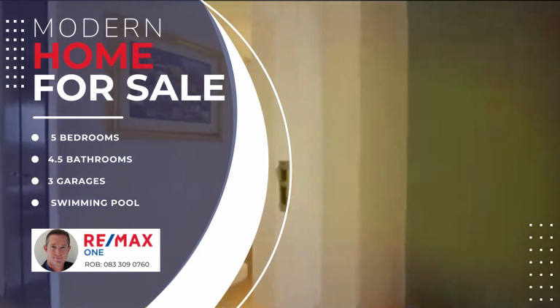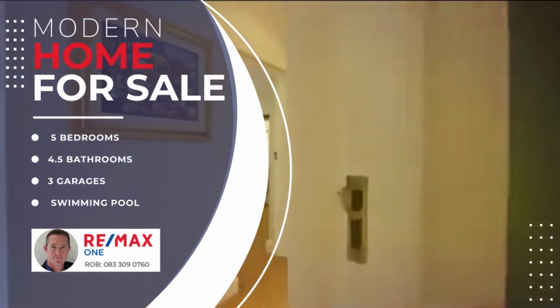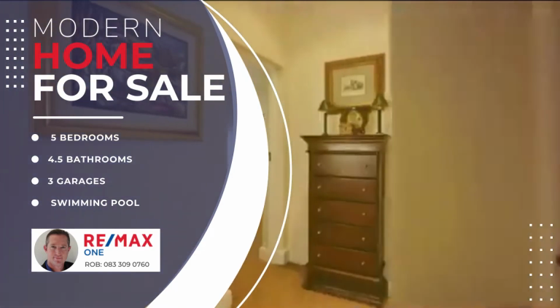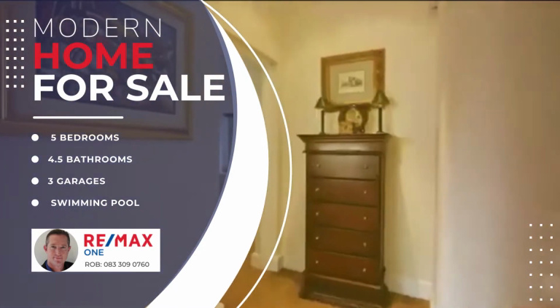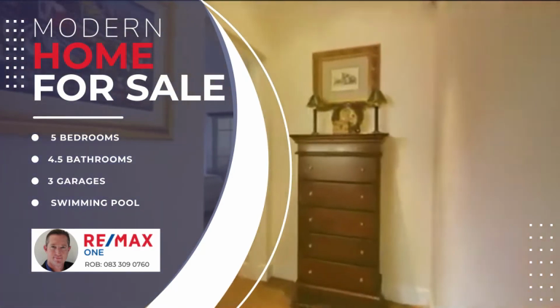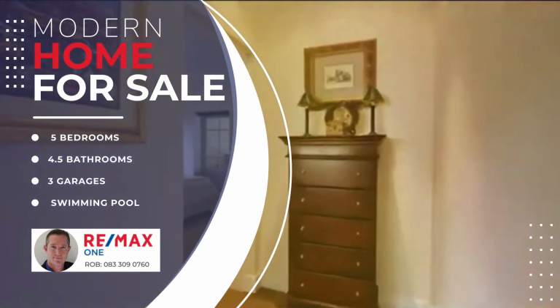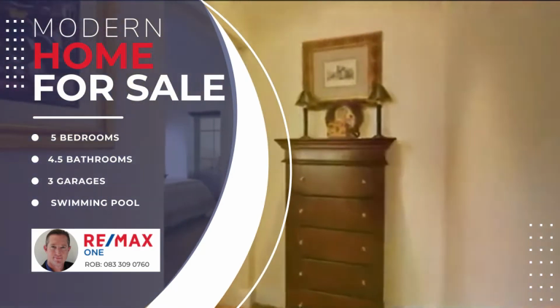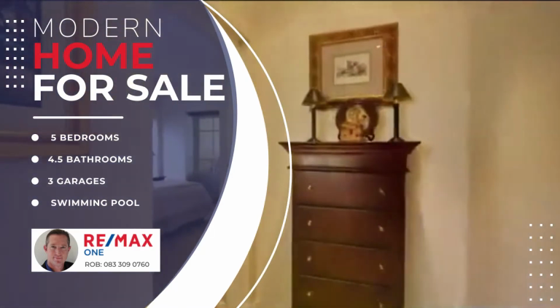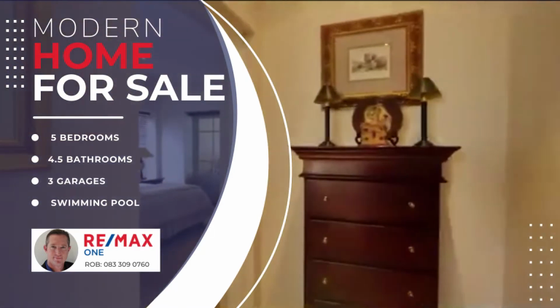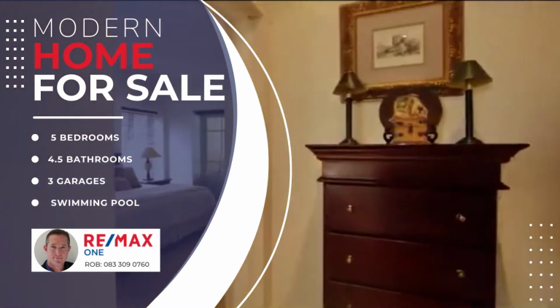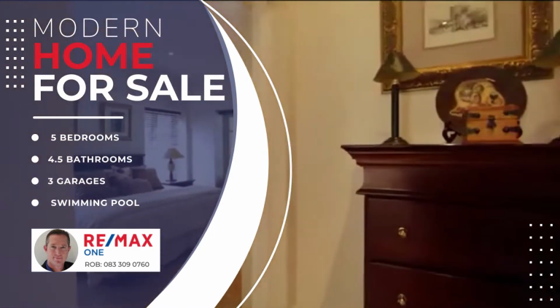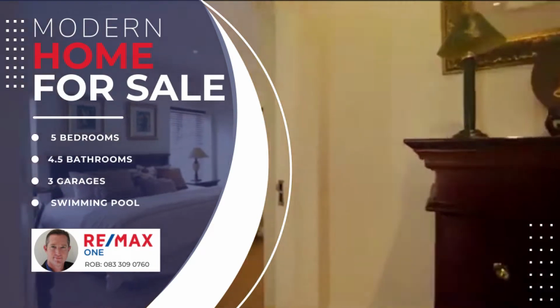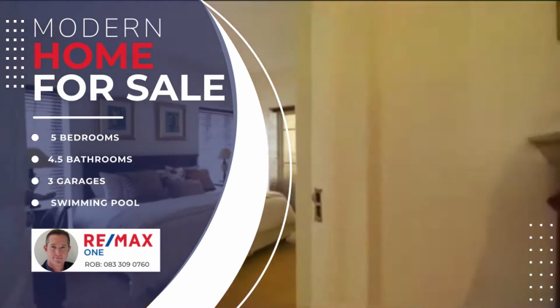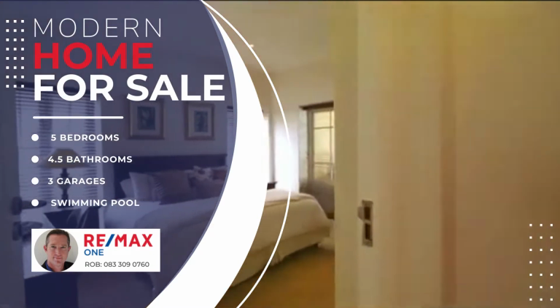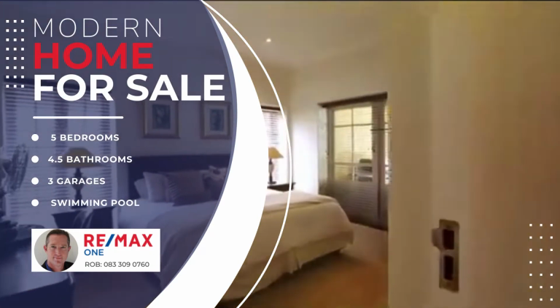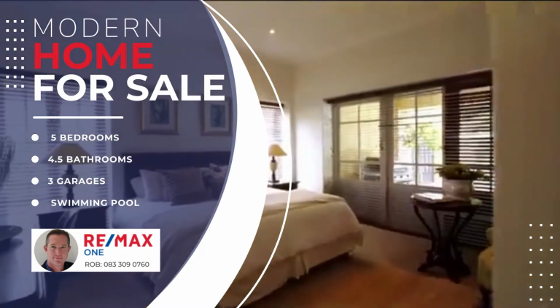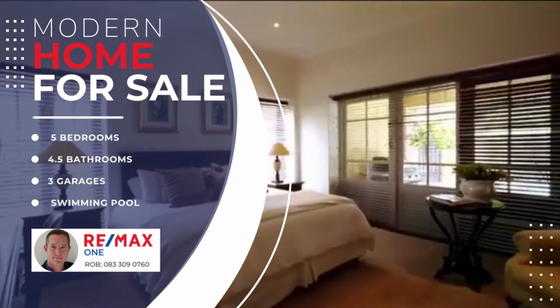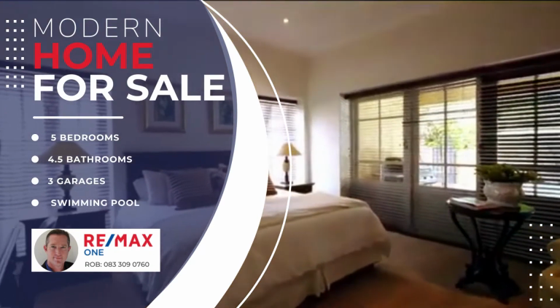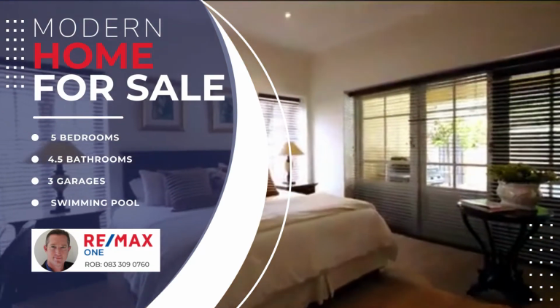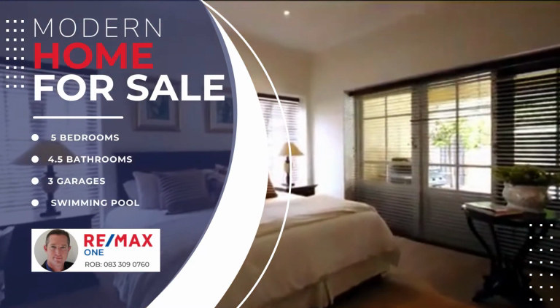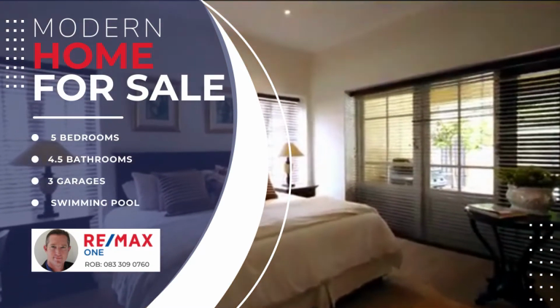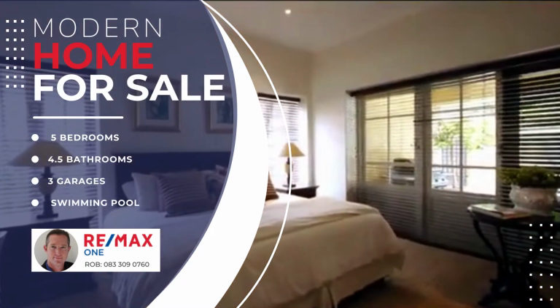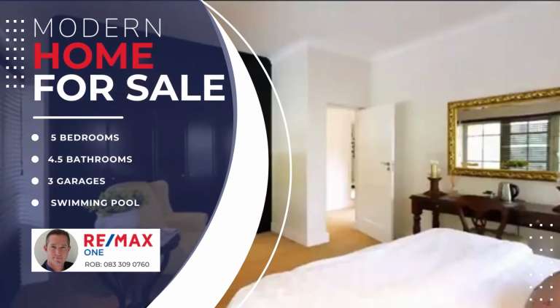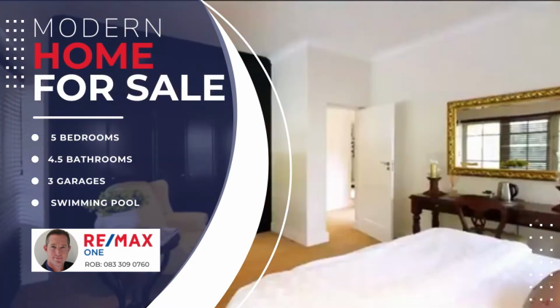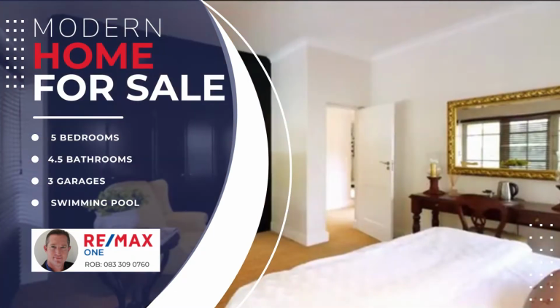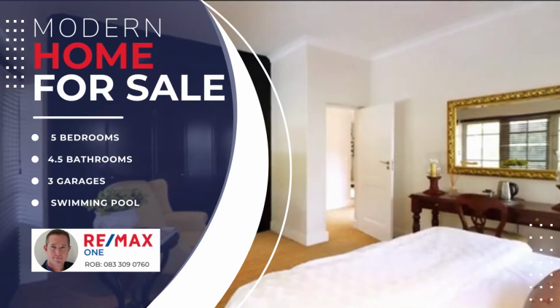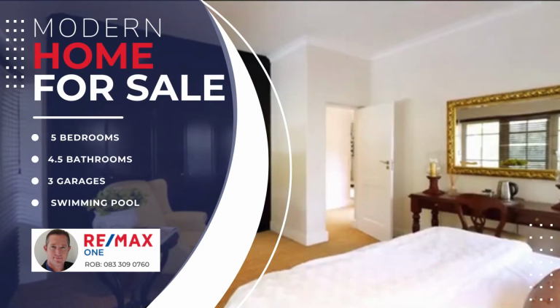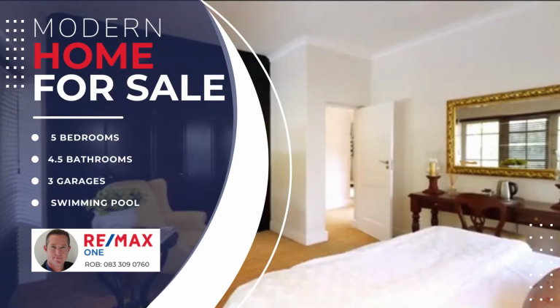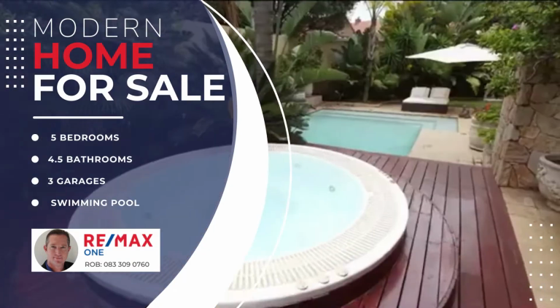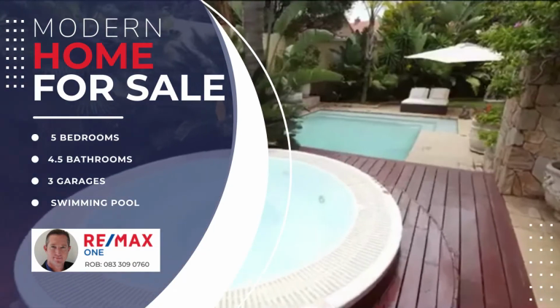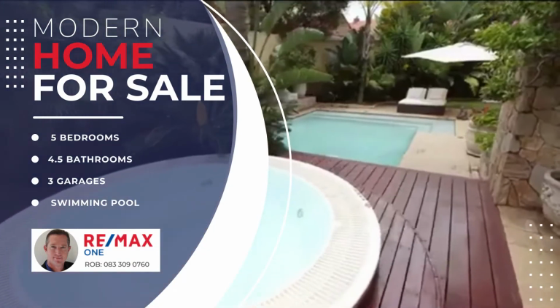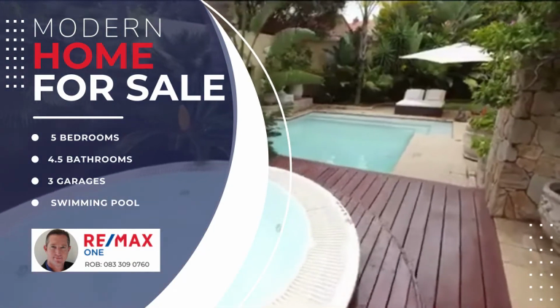The final area we feature downstairs is the private, generously proportioned guest suite, where your visitors will be made to feel like royalty. The guest suite also has its own patio with a bright area that feeds onto the jacuzzi.